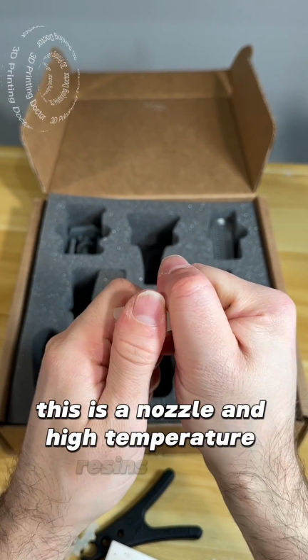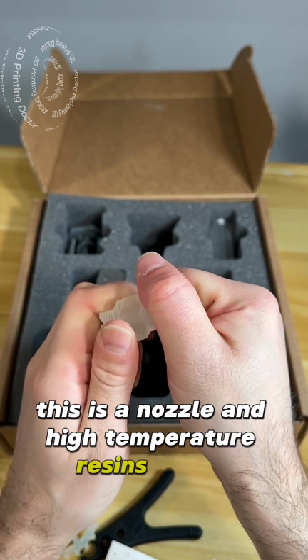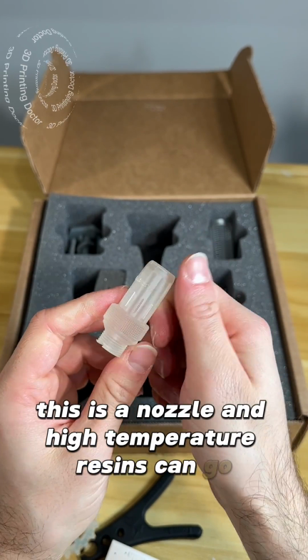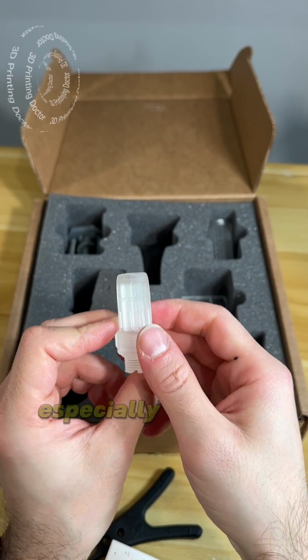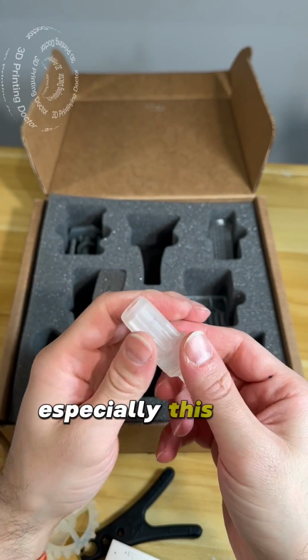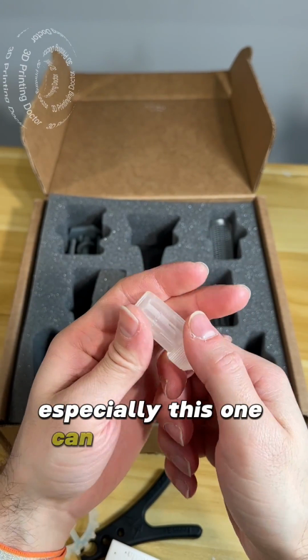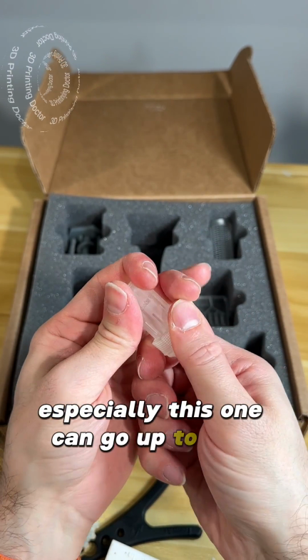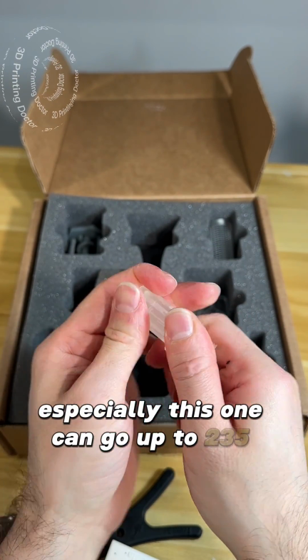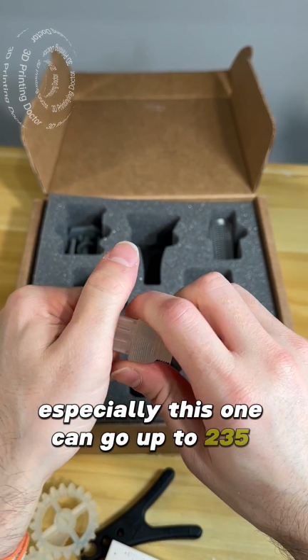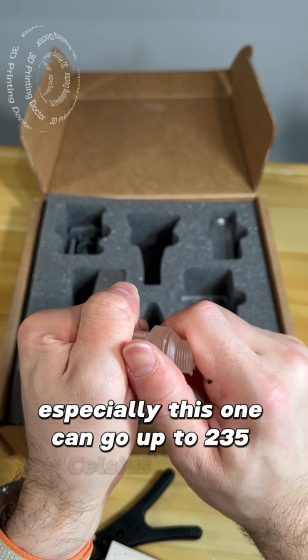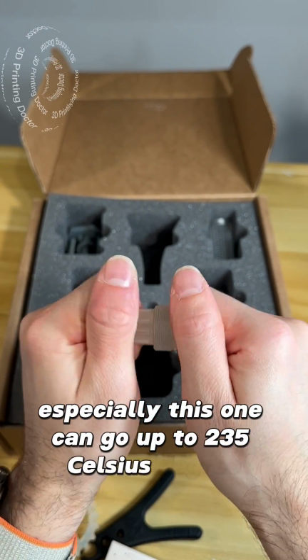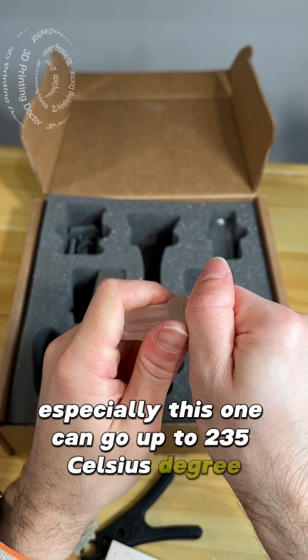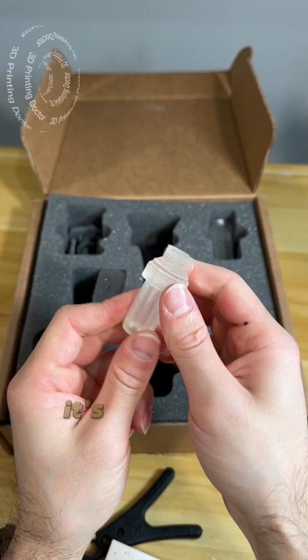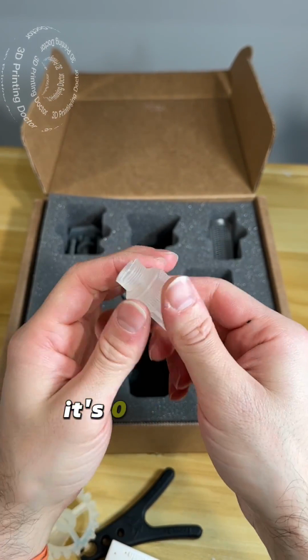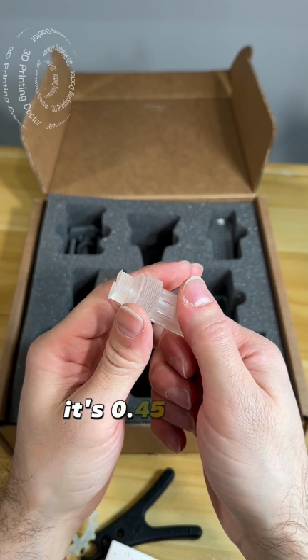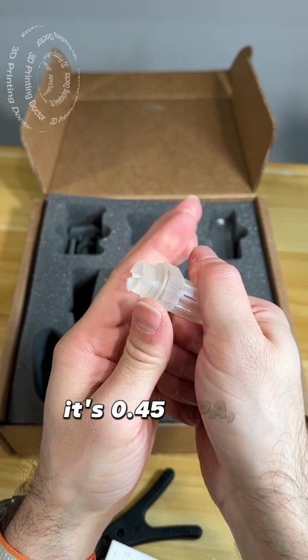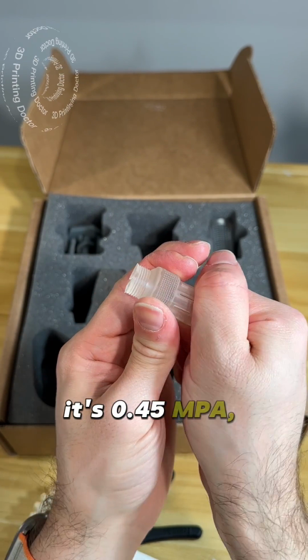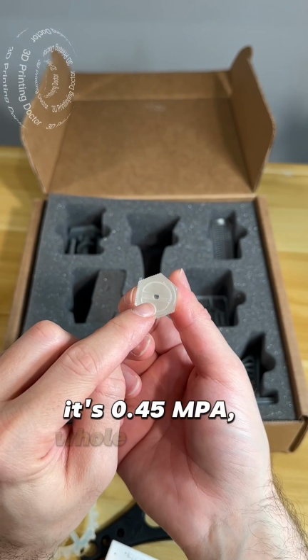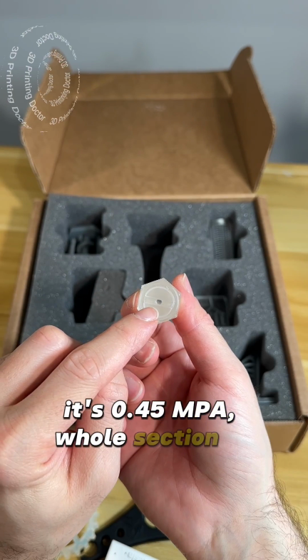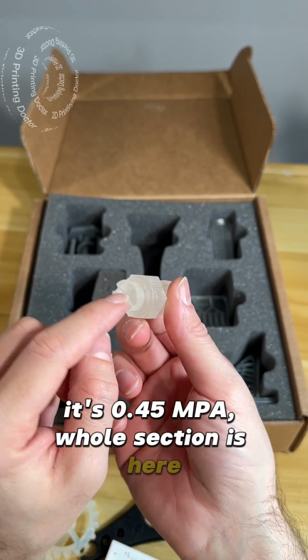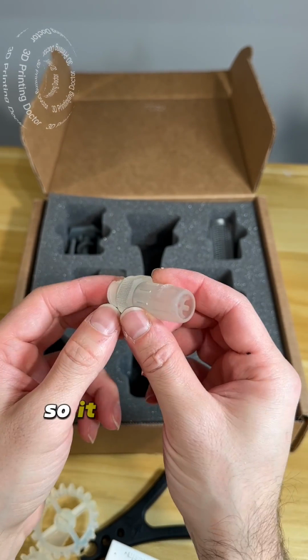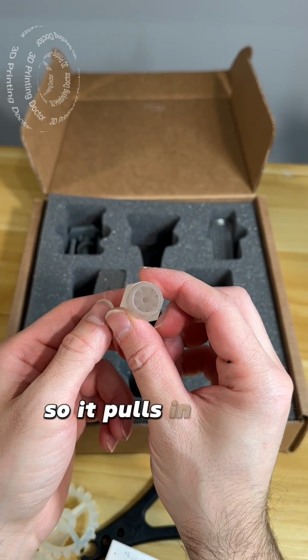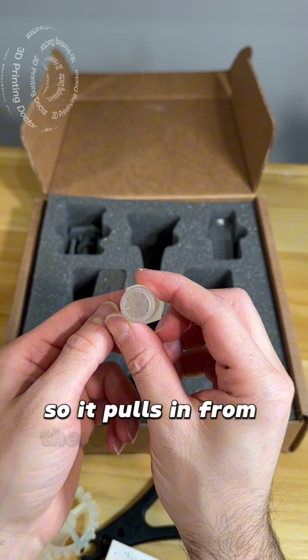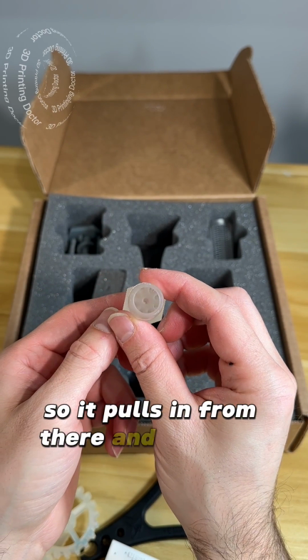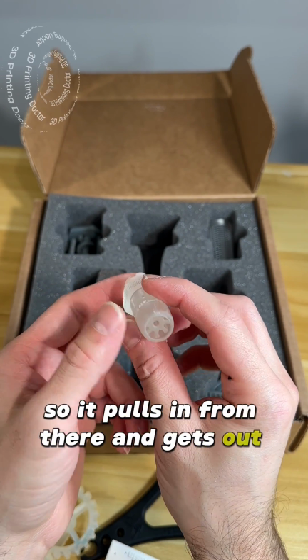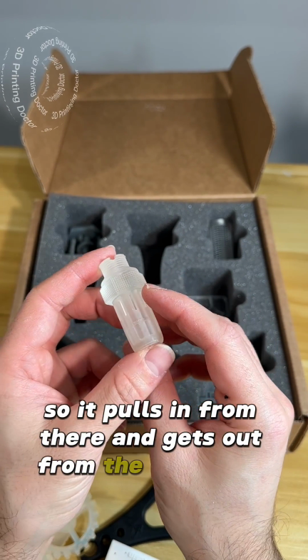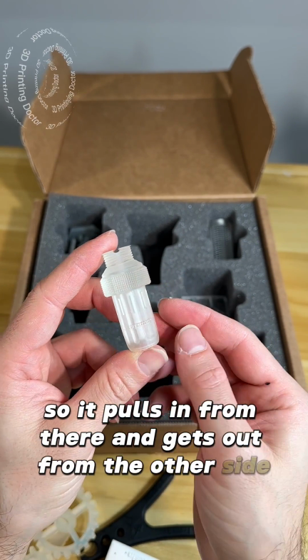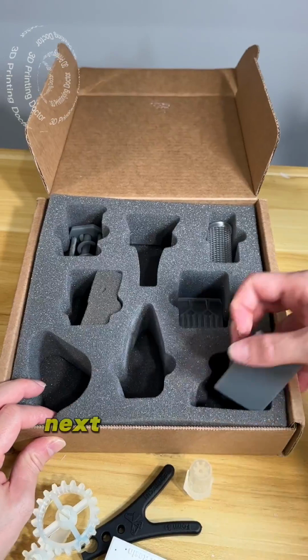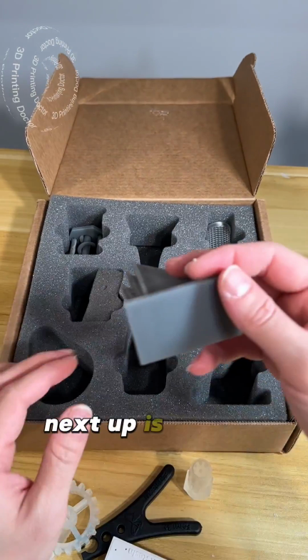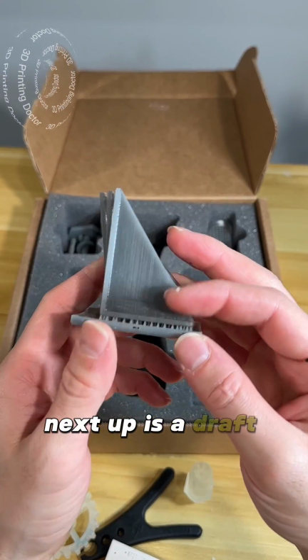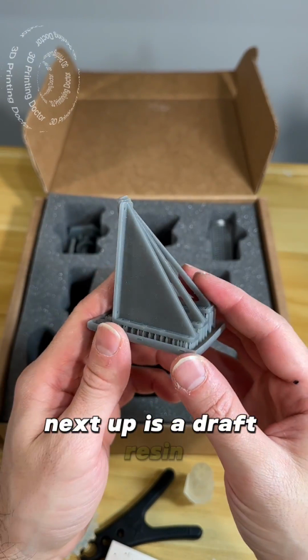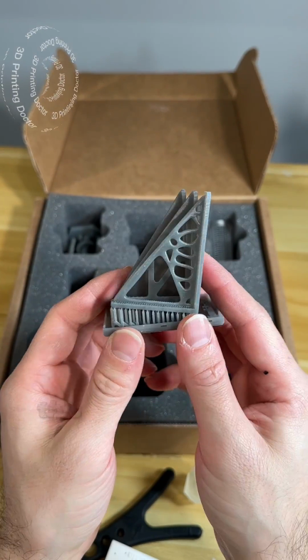Next up is high temperature resin. This is a nozzle, and this high temperature resin can go up to 235 degrees Celsius at 0.45 megapascals. The whole section is here — it pulls in from one side and gets out from the other side.